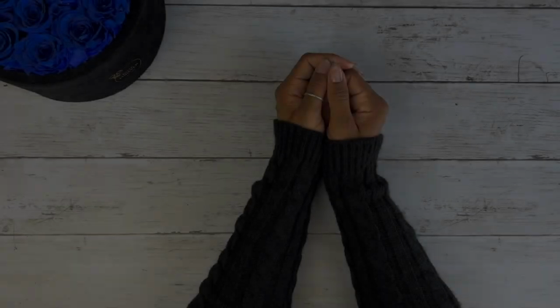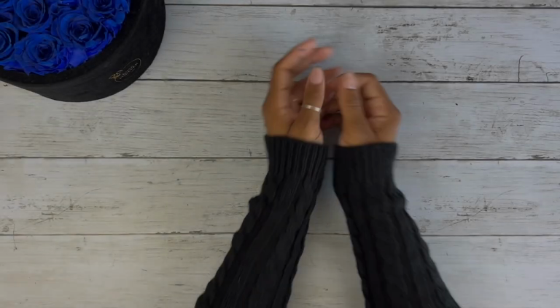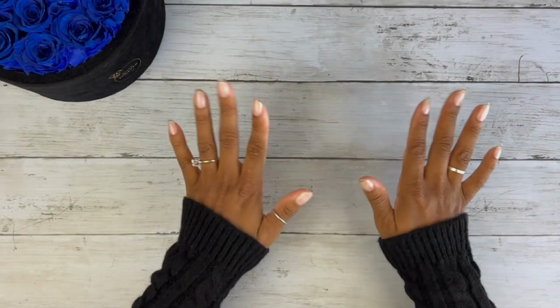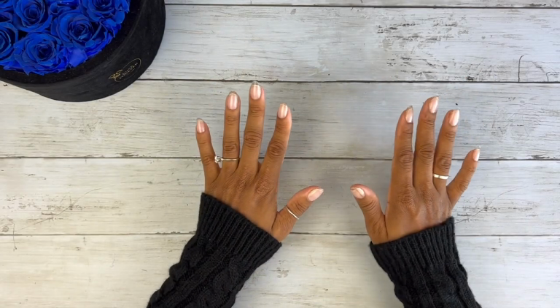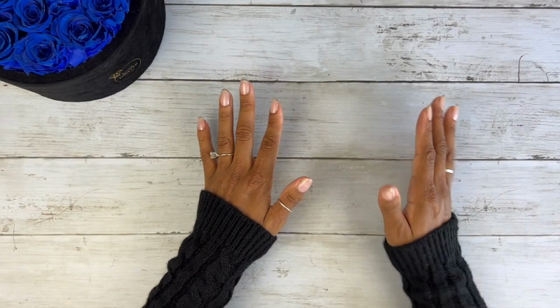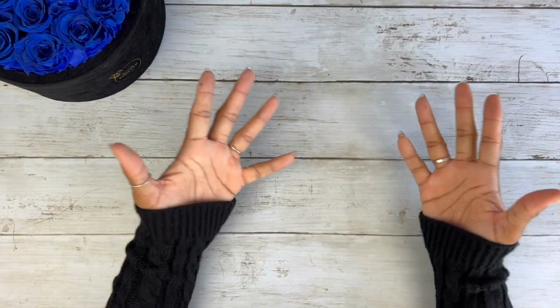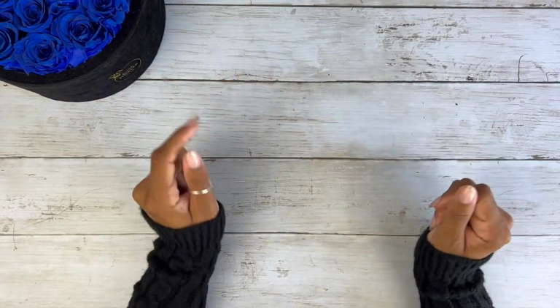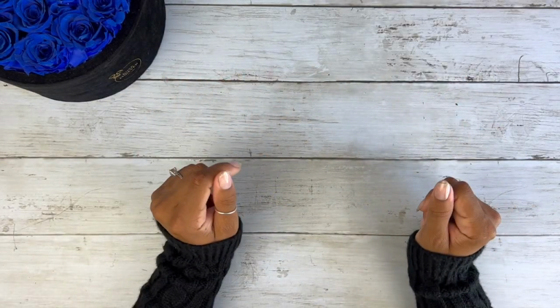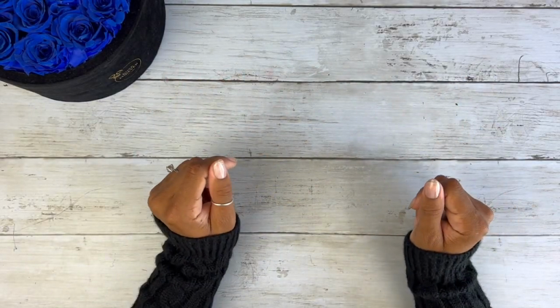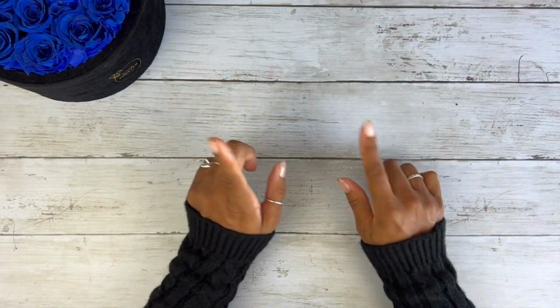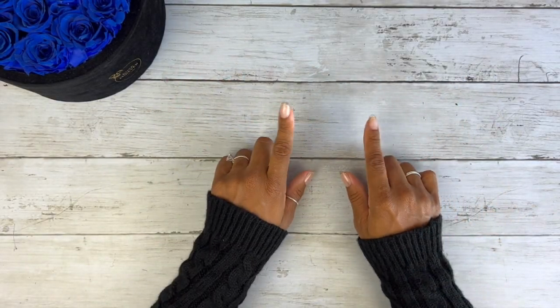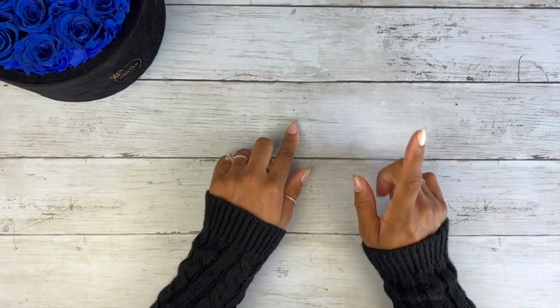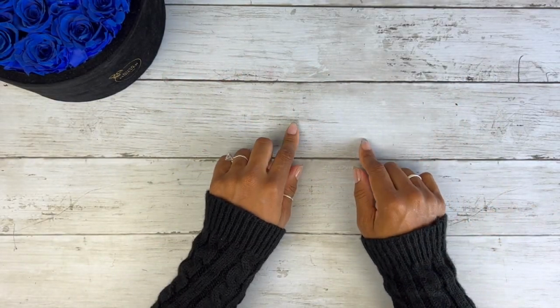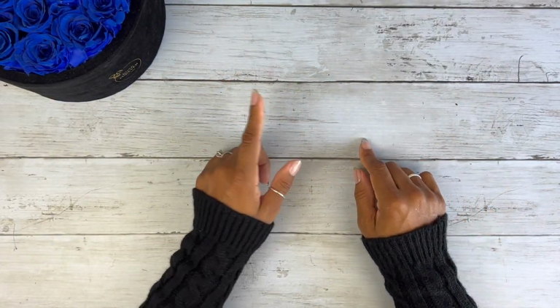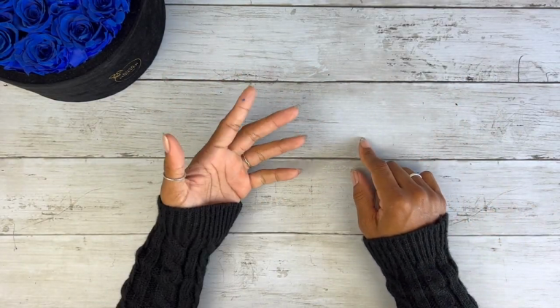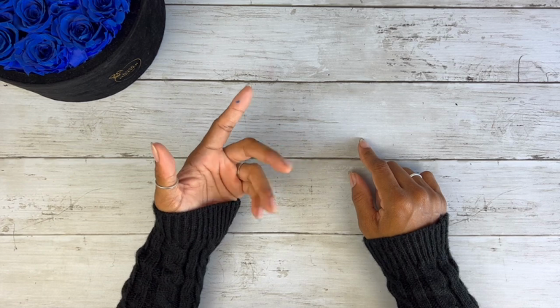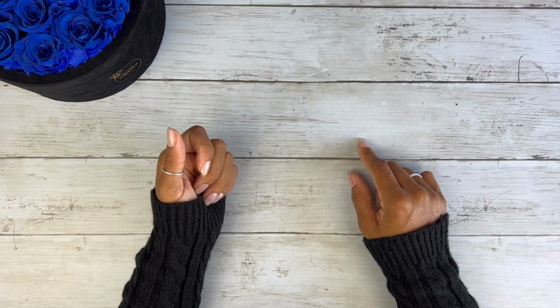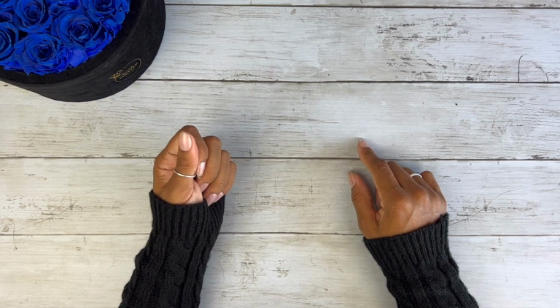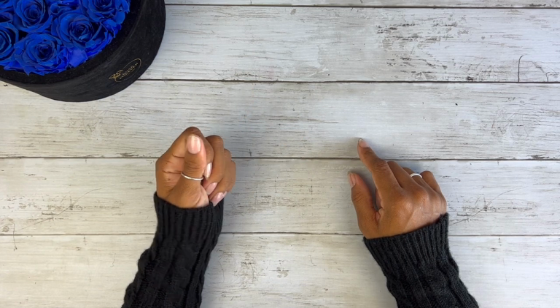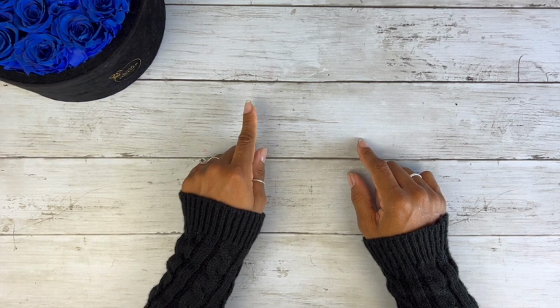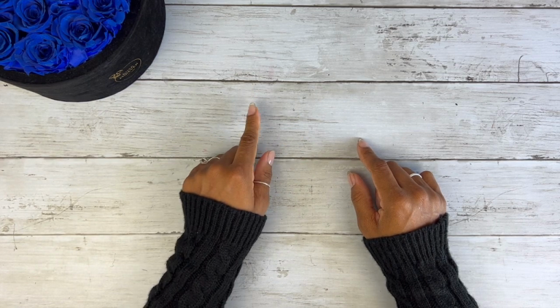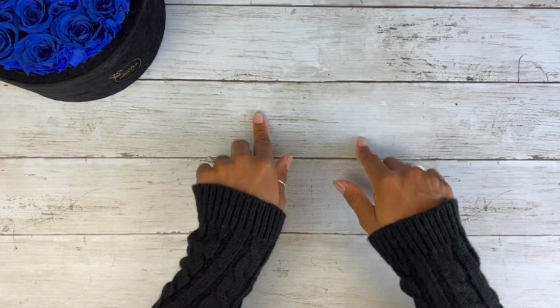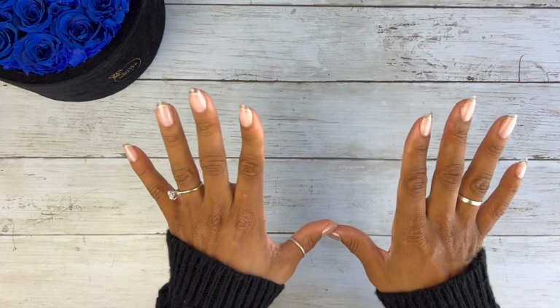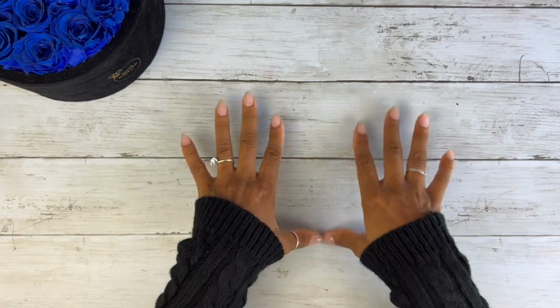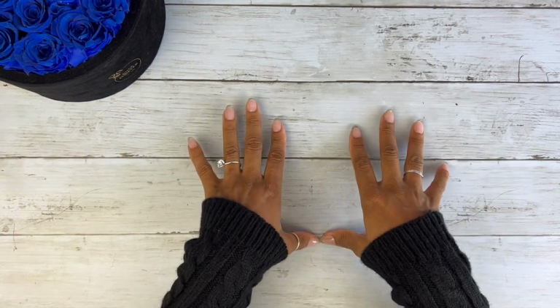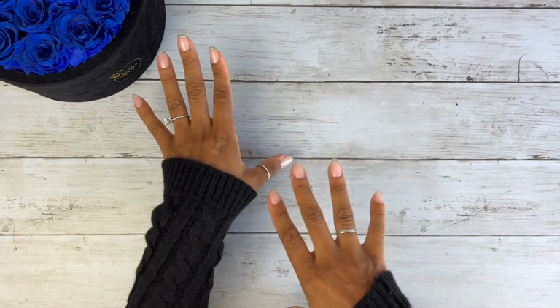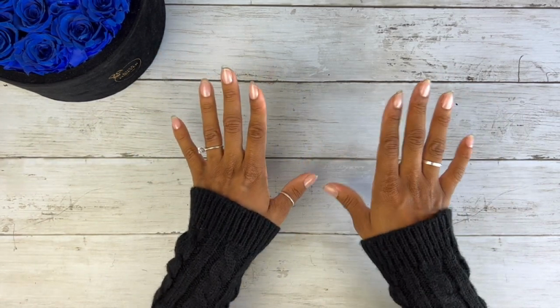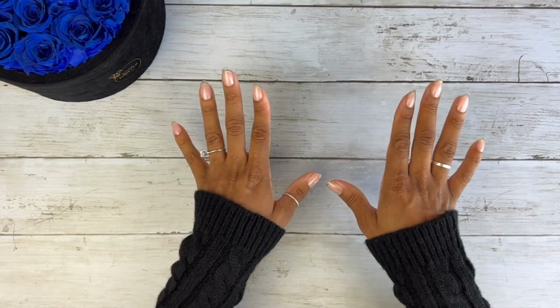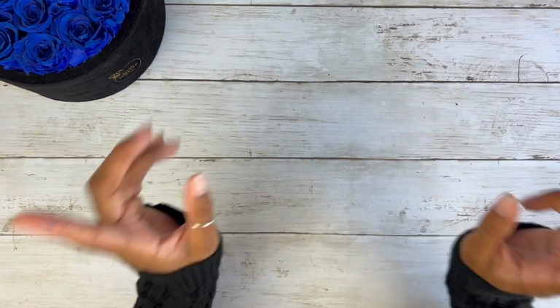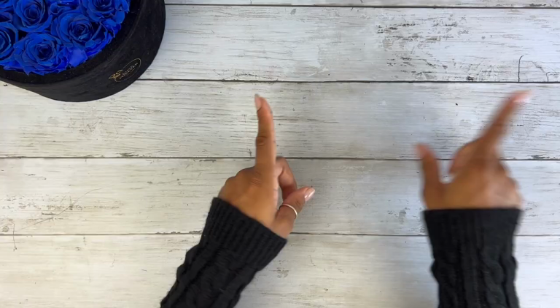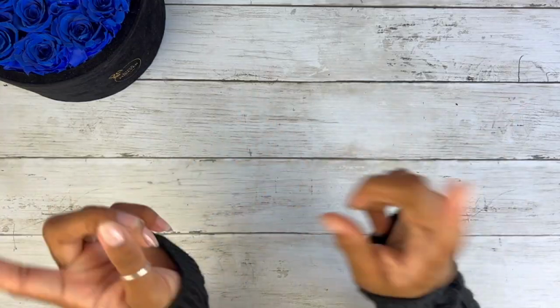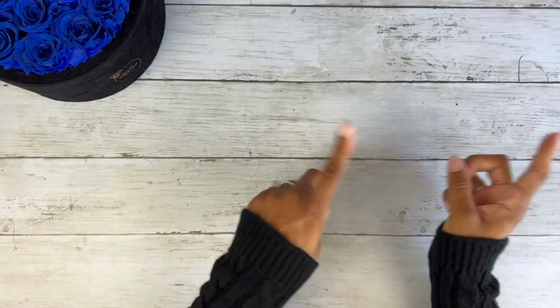Hi you guys, this is Black and Blue and I don't know about you, but I'm ready to get into today's bank strap hunt video. Let's go!